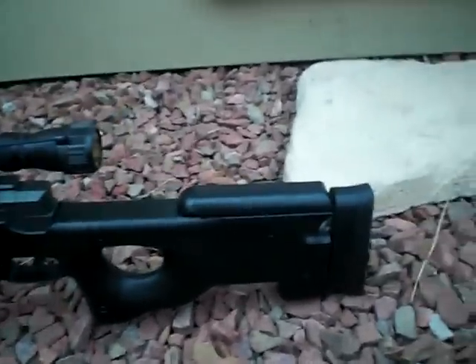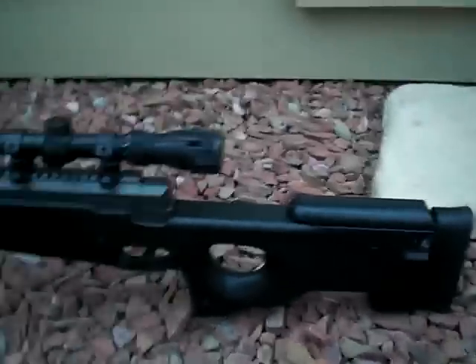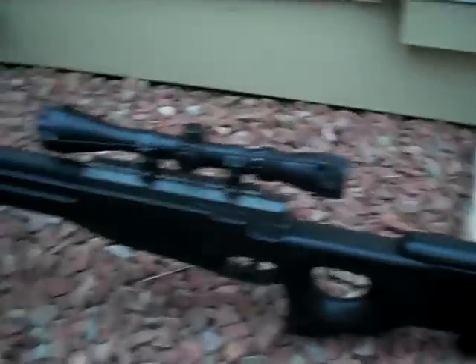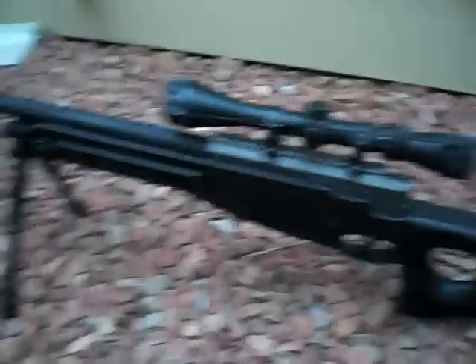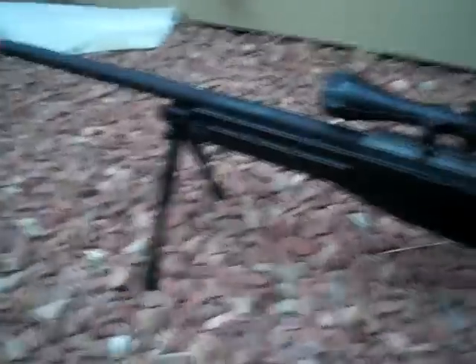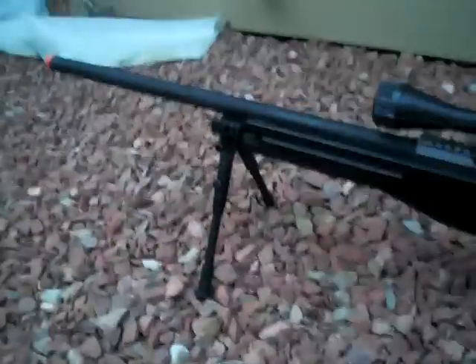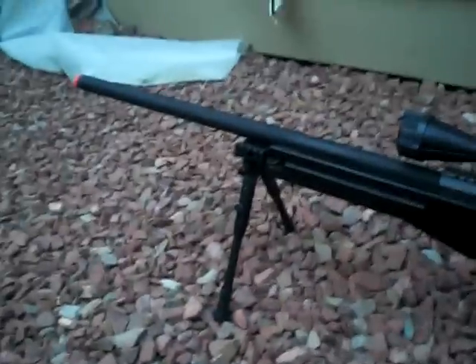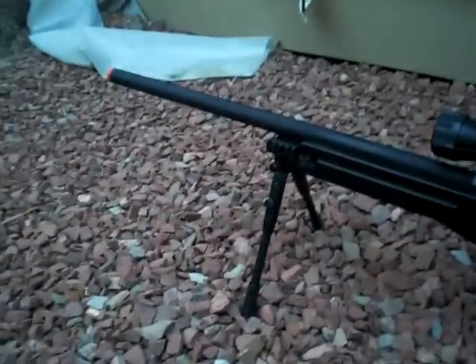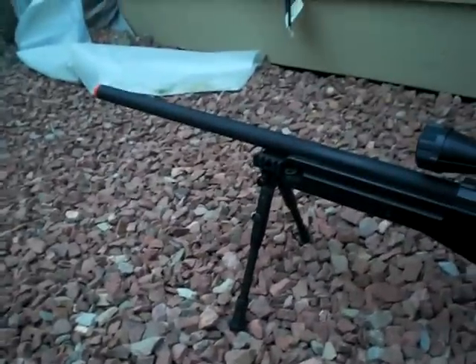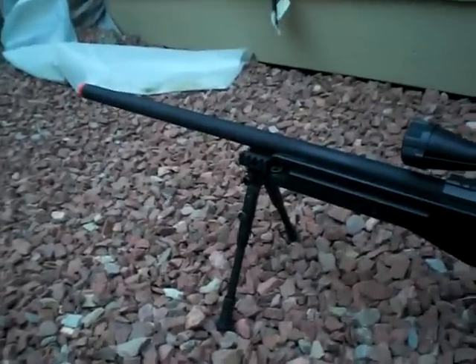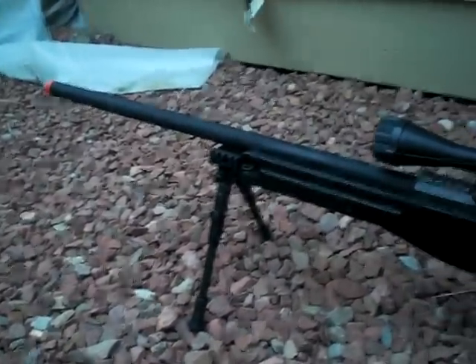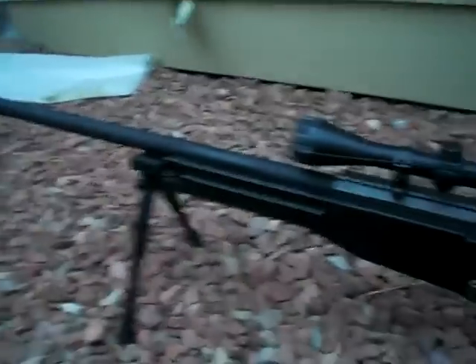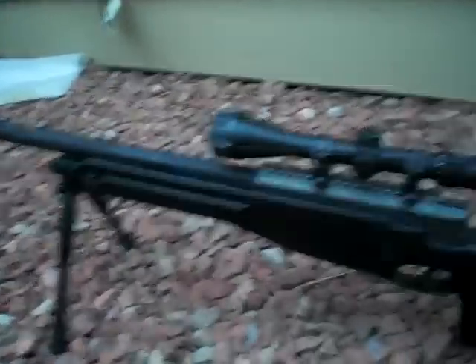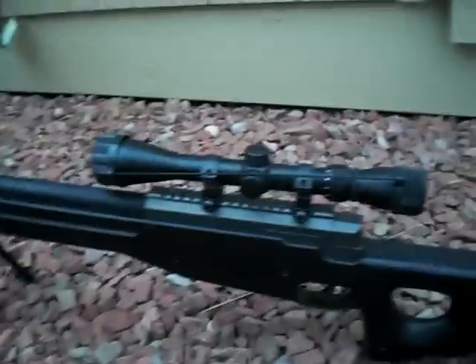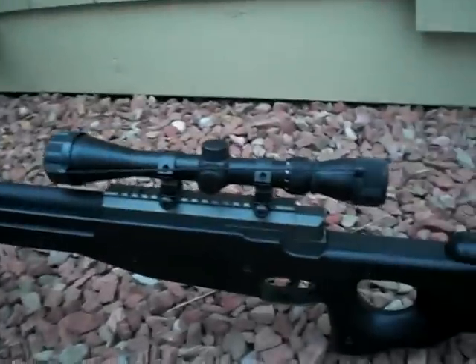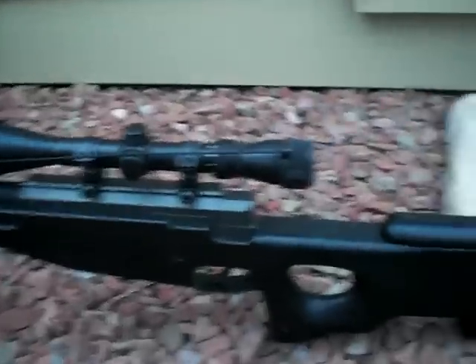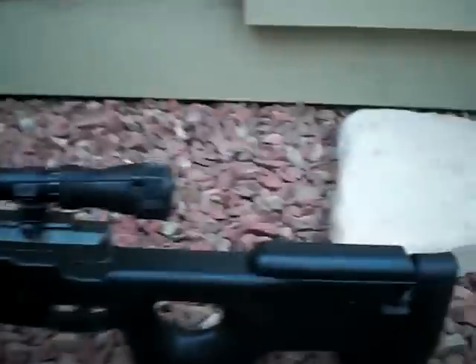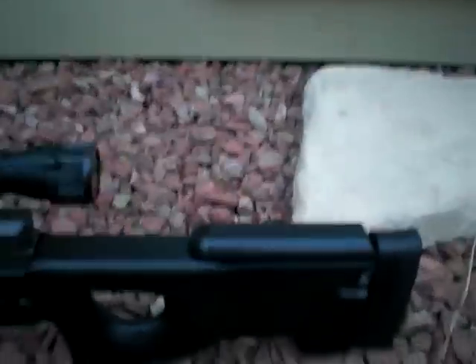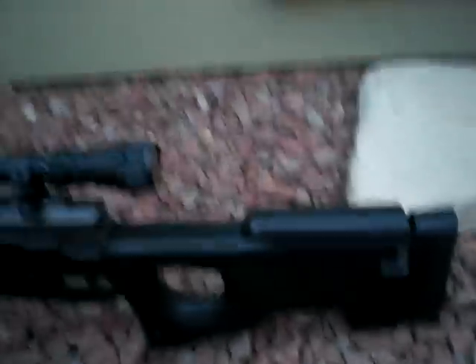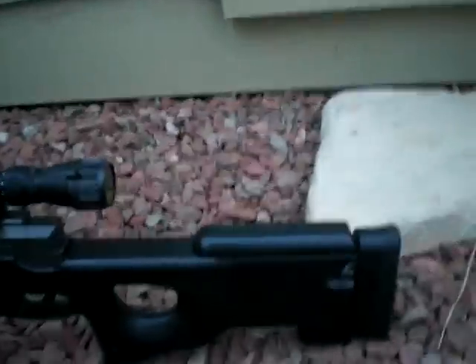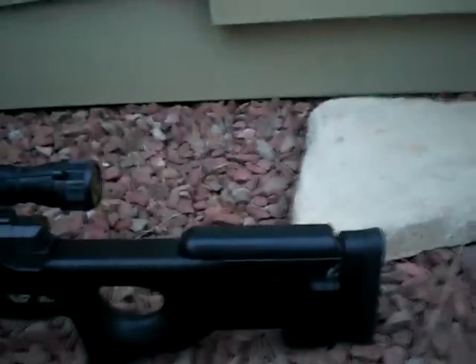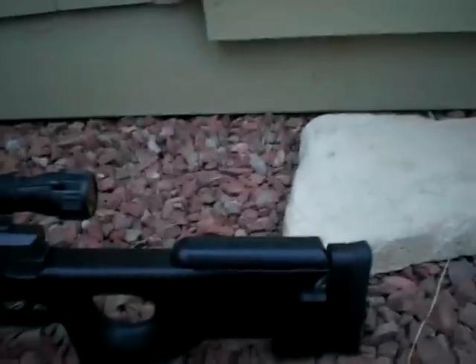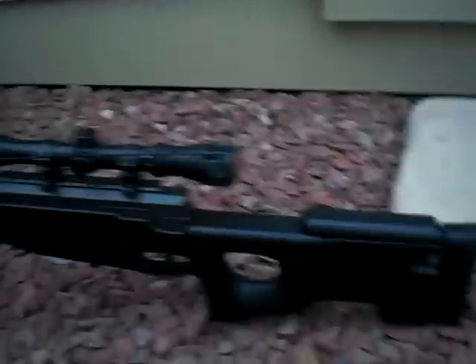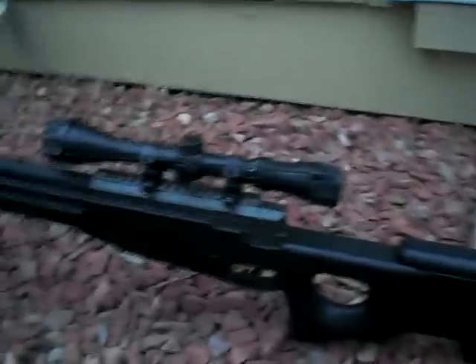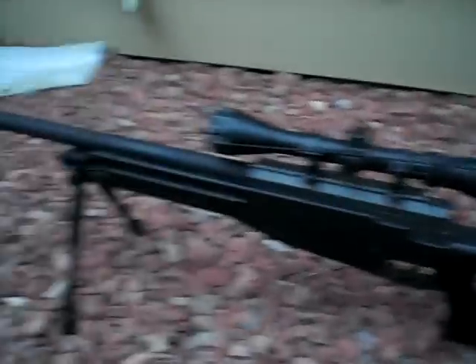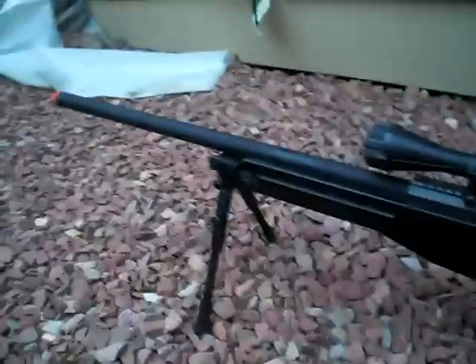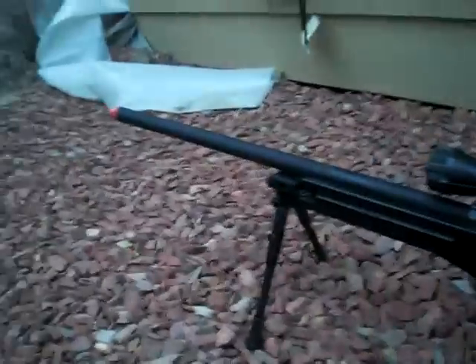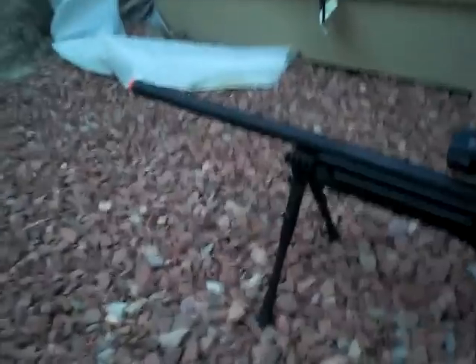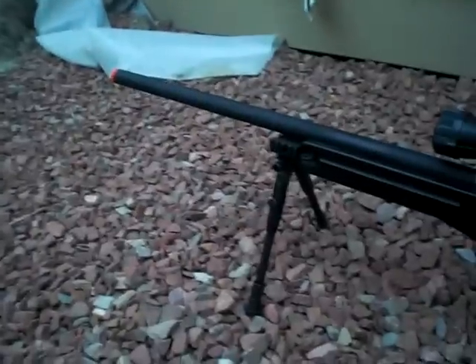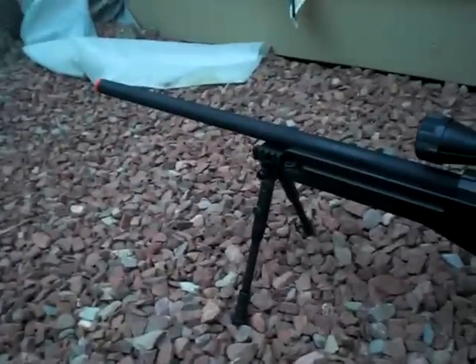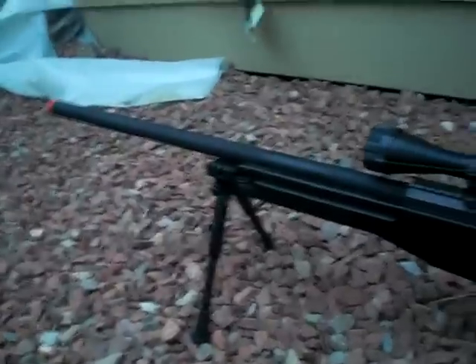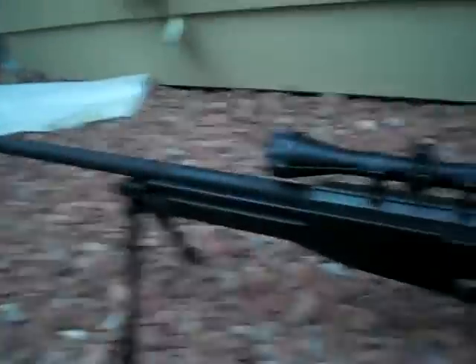It's got, I believe, like 450 FPS, somewhere around there. I'll start going over some of the good stuff on it.